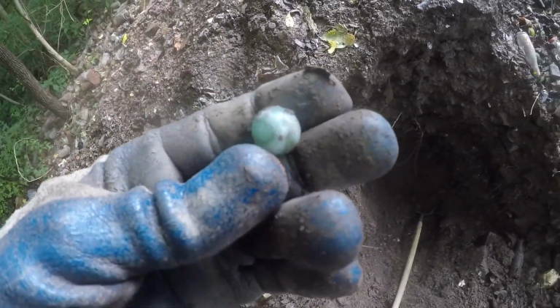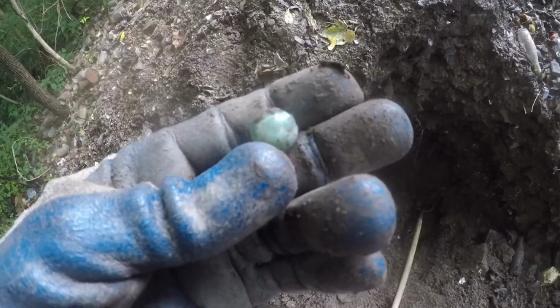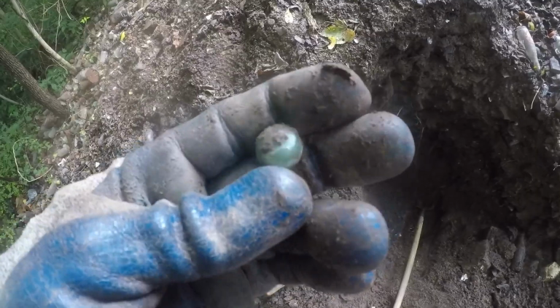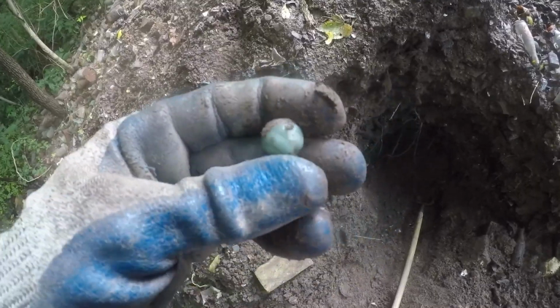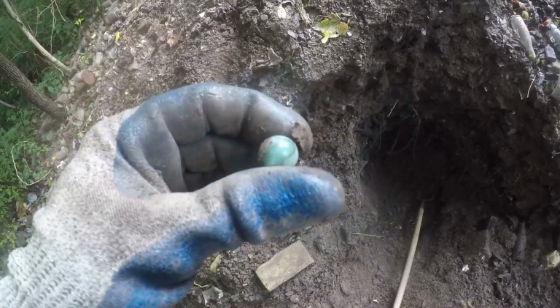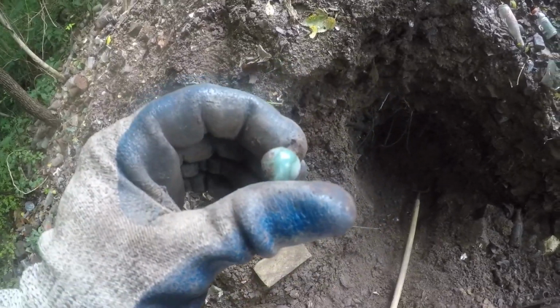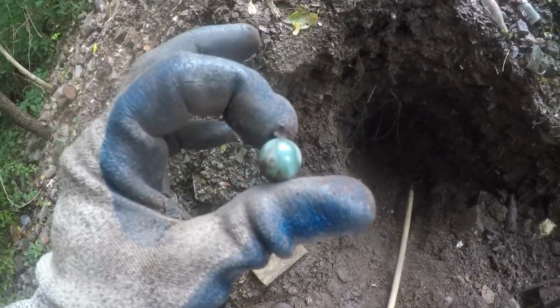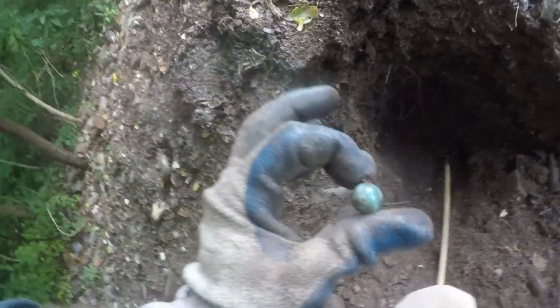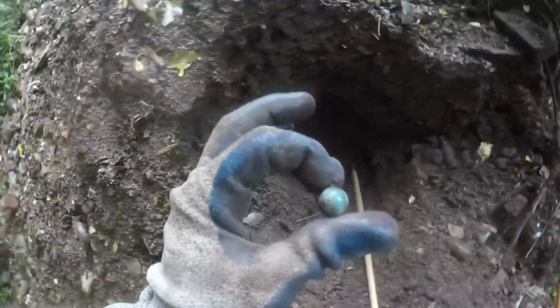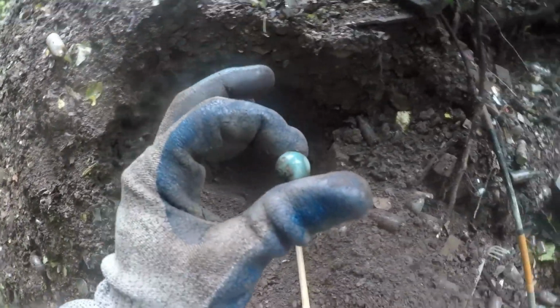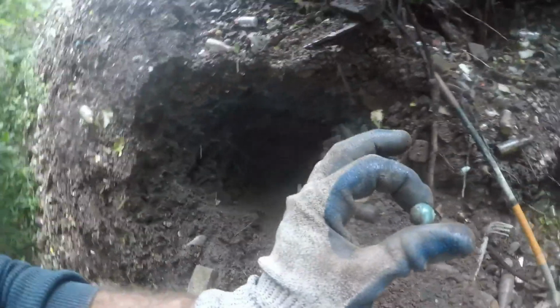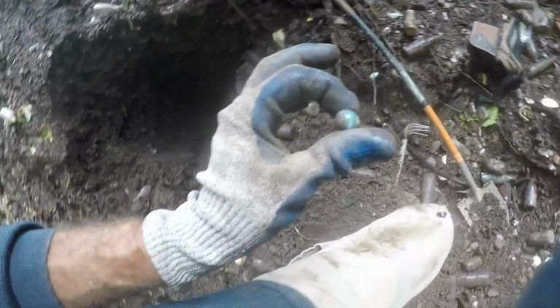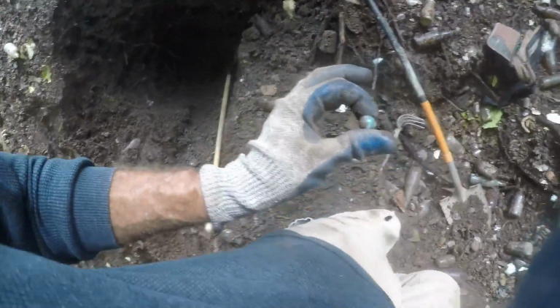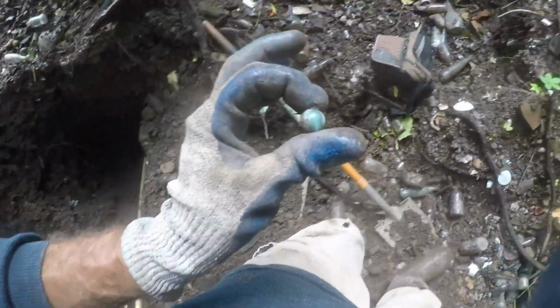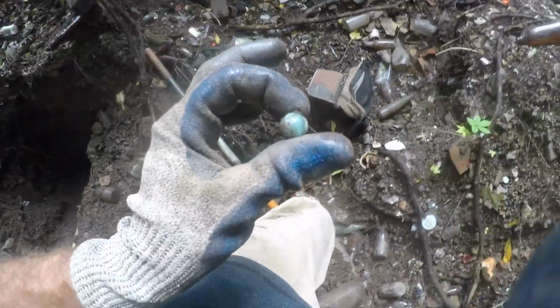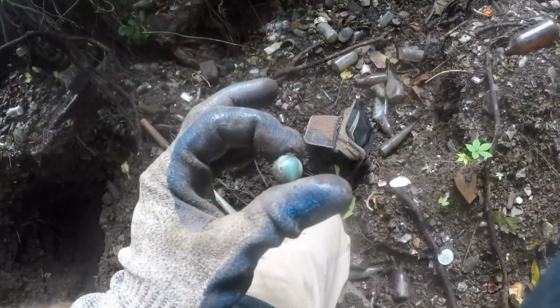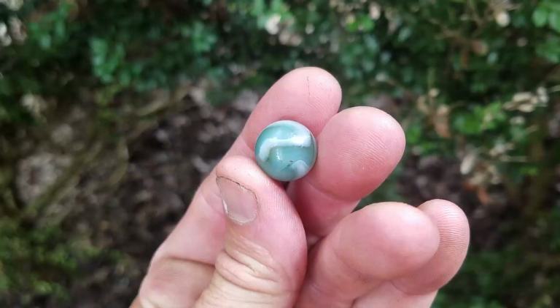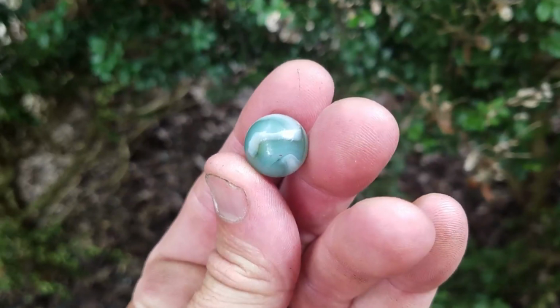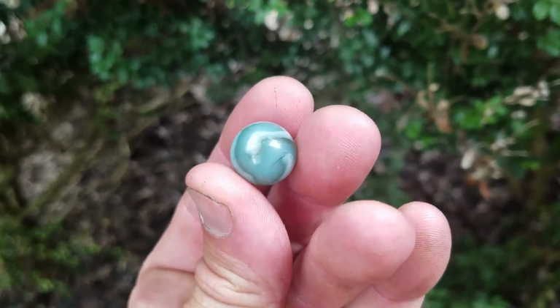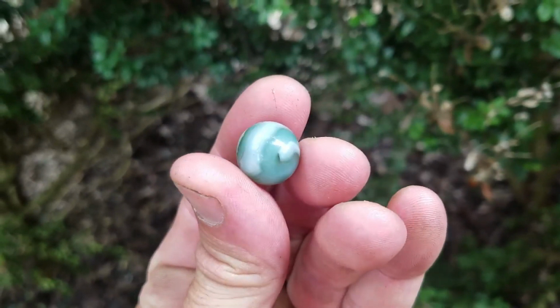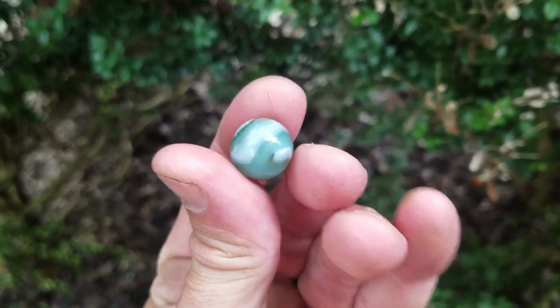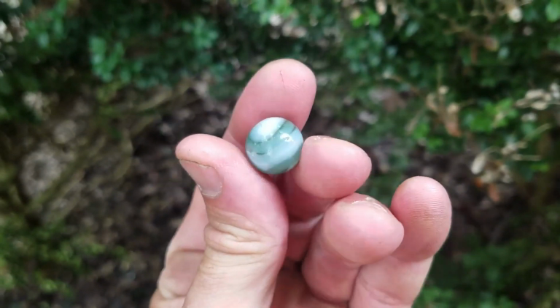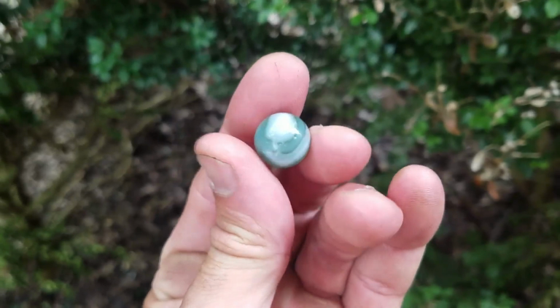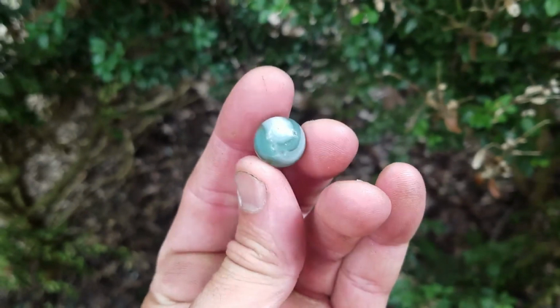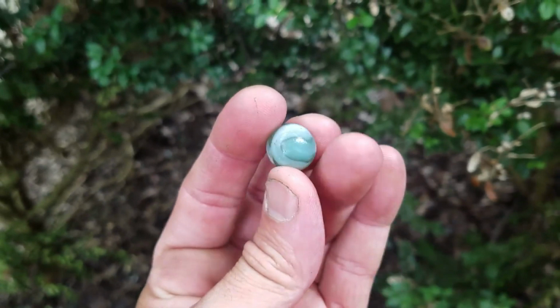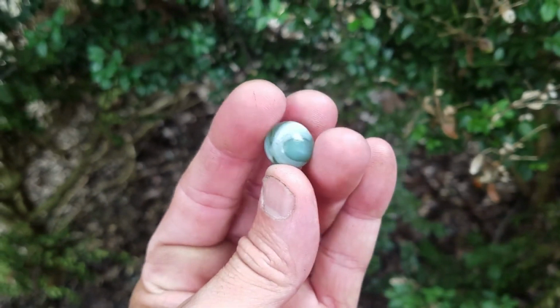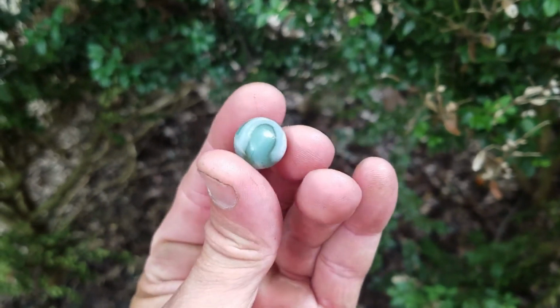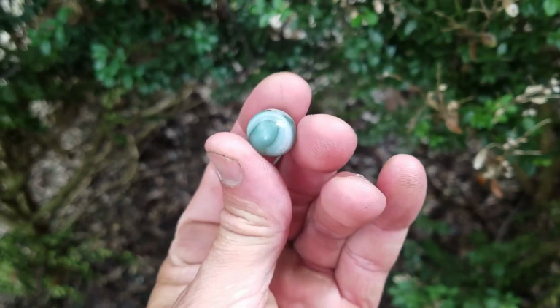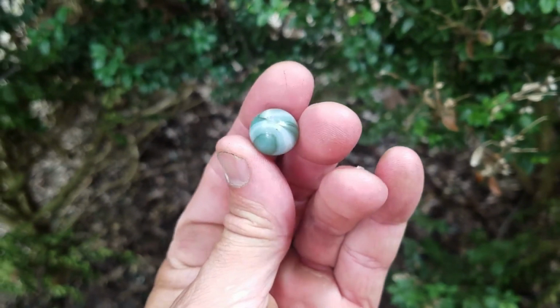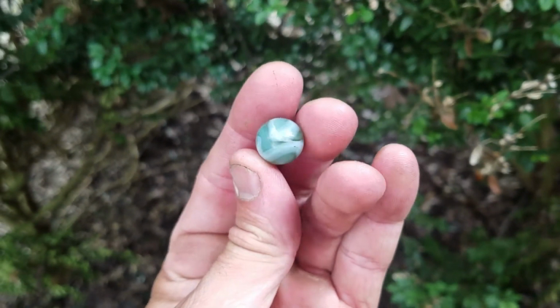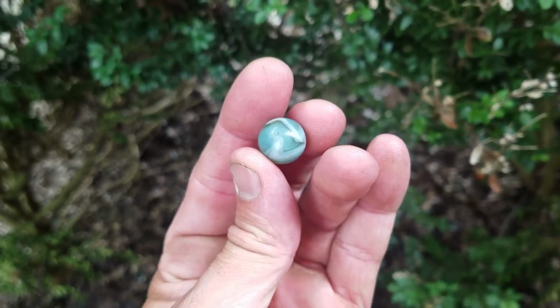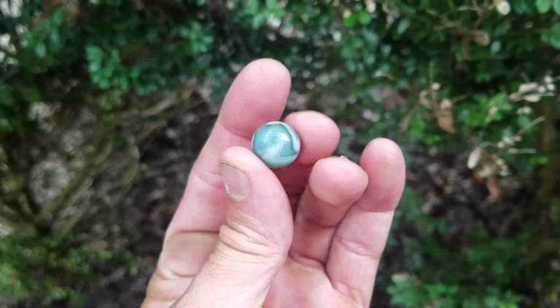That's a demon hopefully. I can get about a dozen of them. Well, this marble is just beautiful — look at it. Wow, that's gonna look great in that frame.